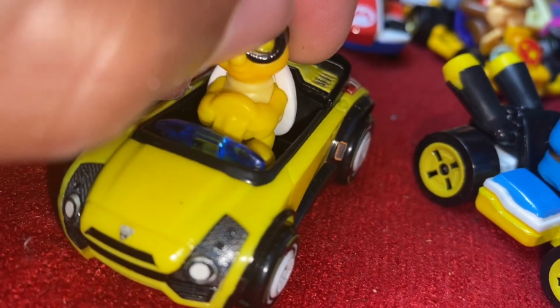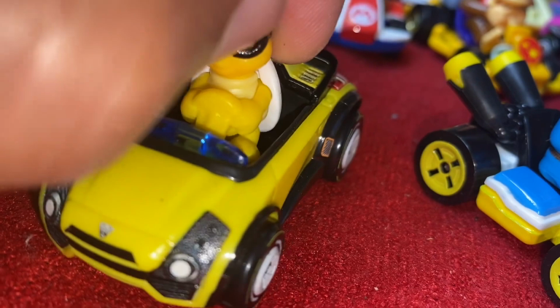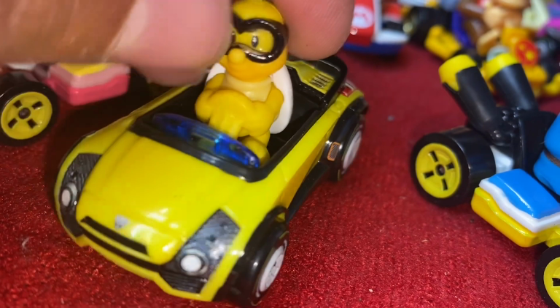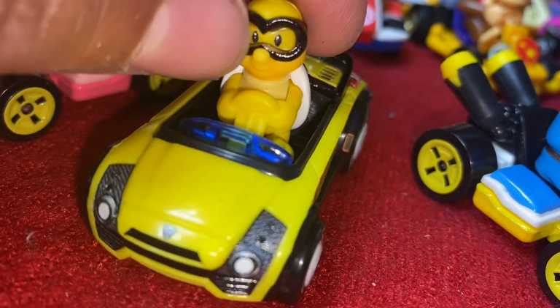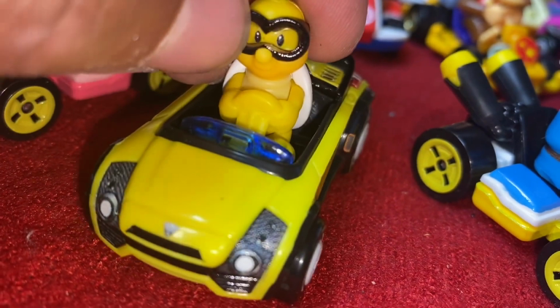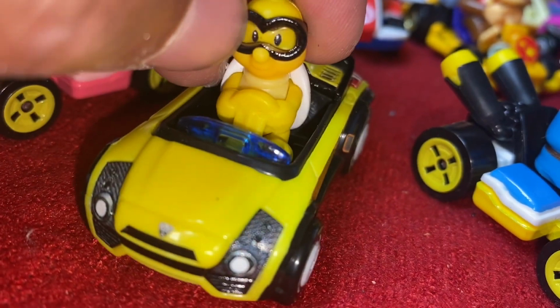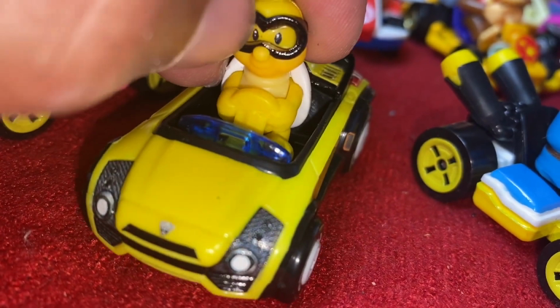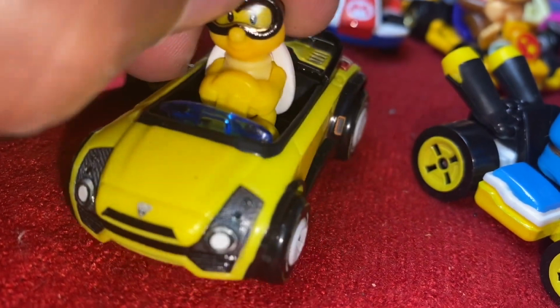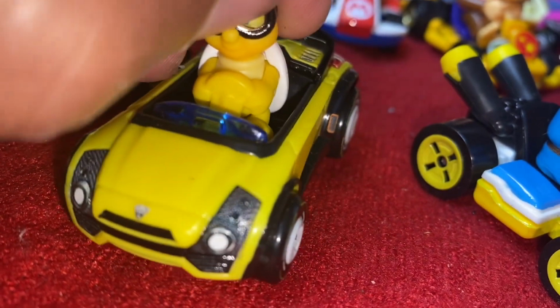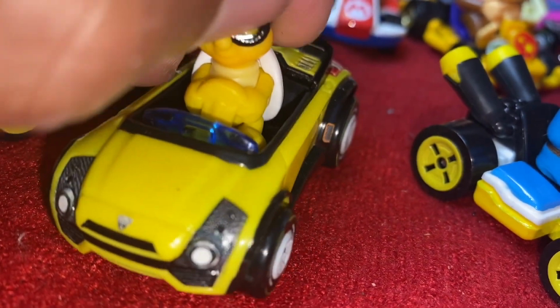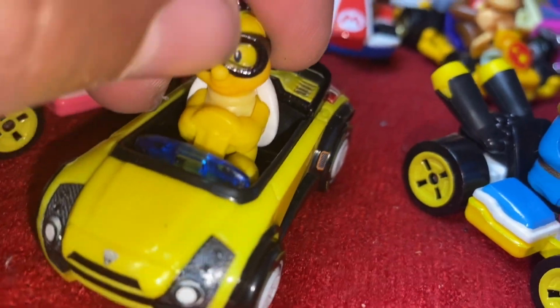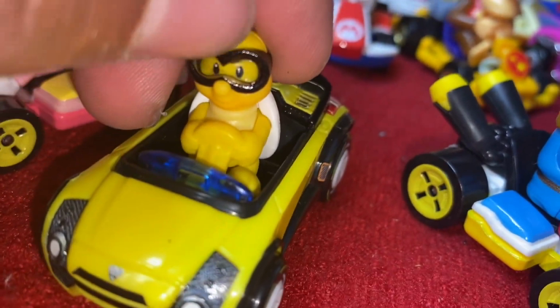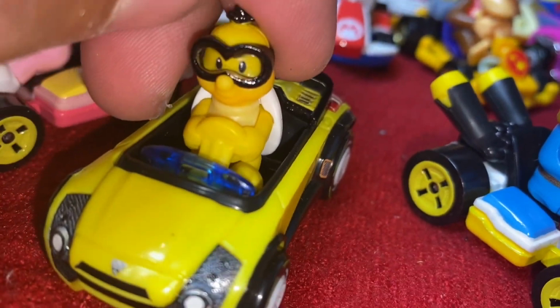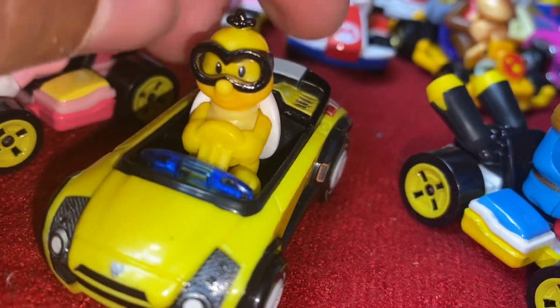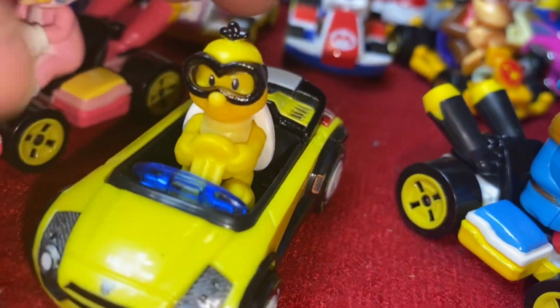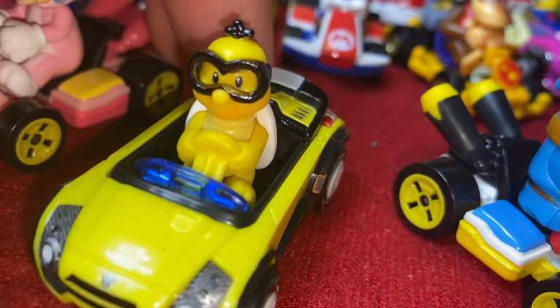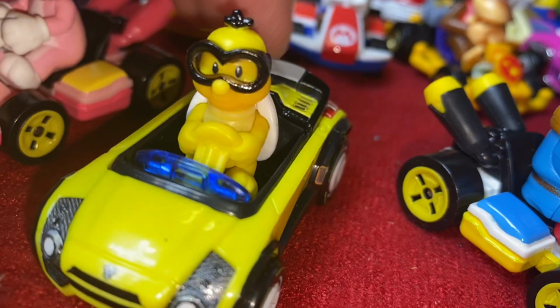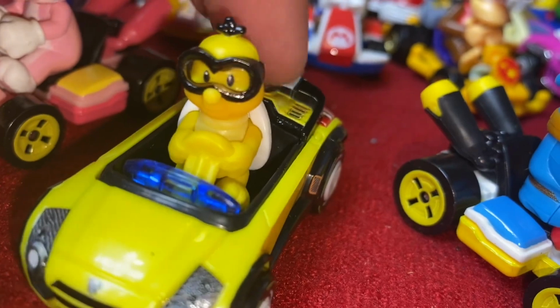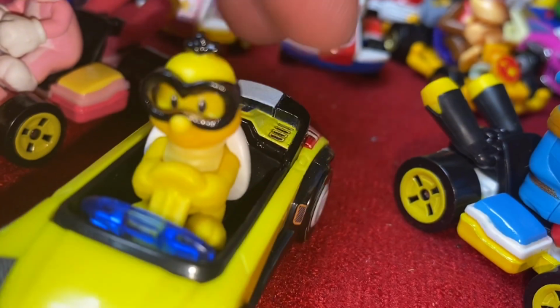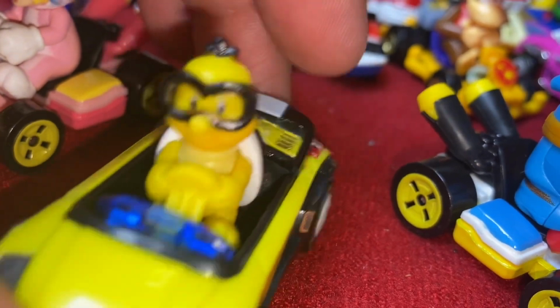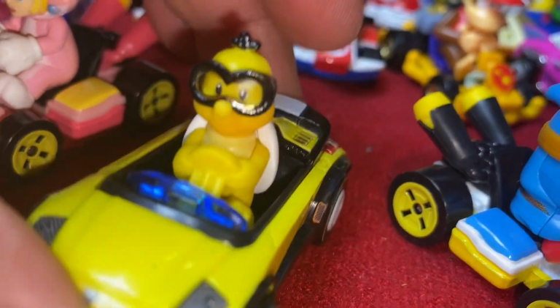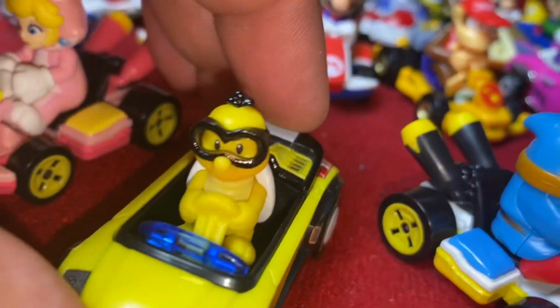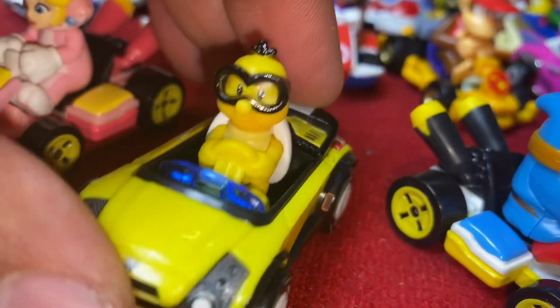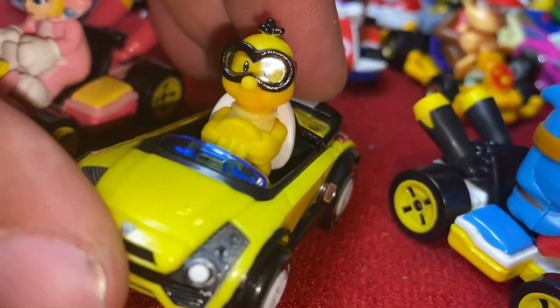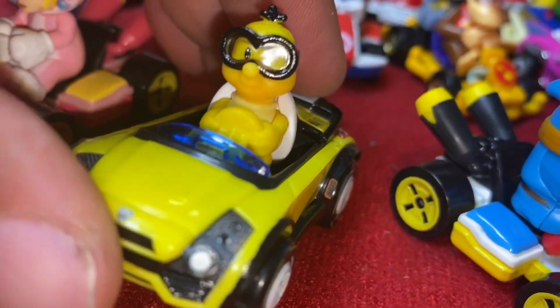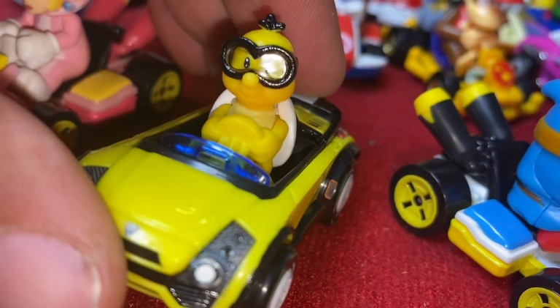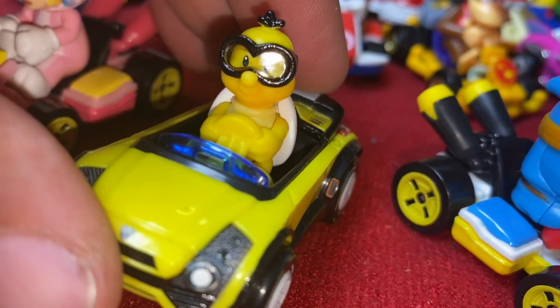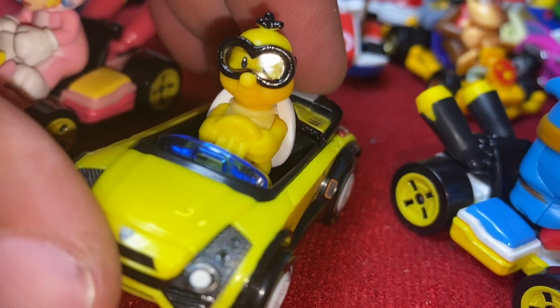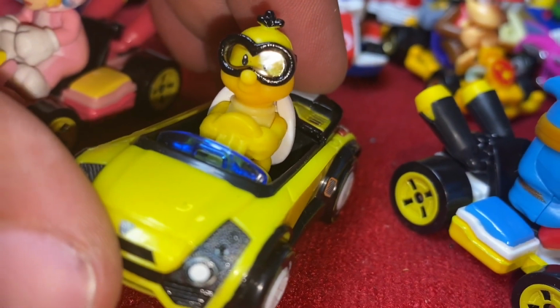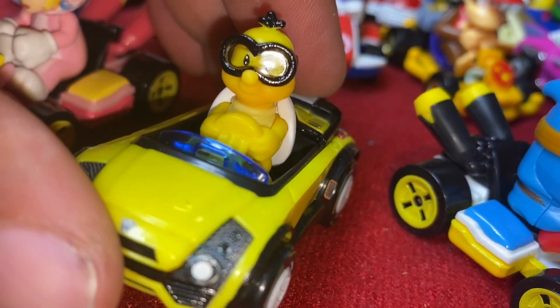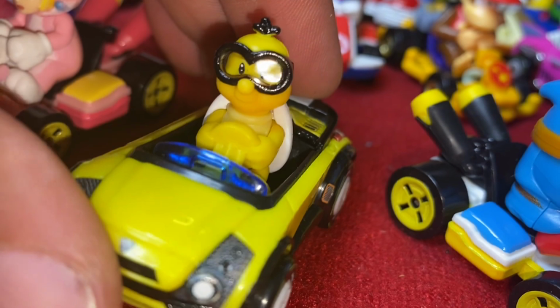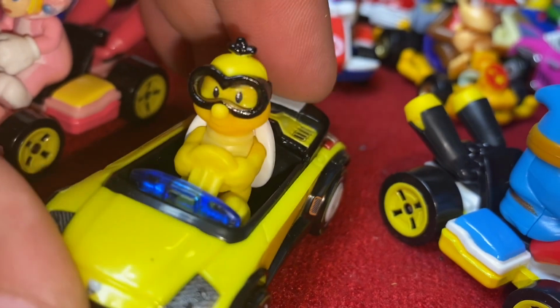There is a clear plating right there to symbolize his glasses — if you can see that. Pretty hard to see from far off, but they are there. You see the shine off of it? That's really cool.